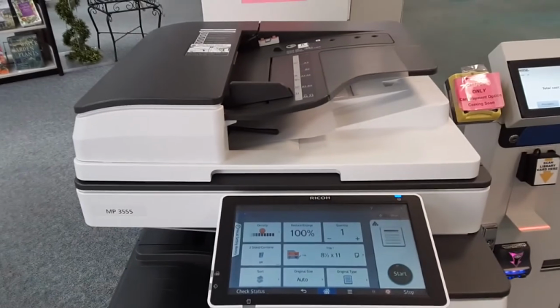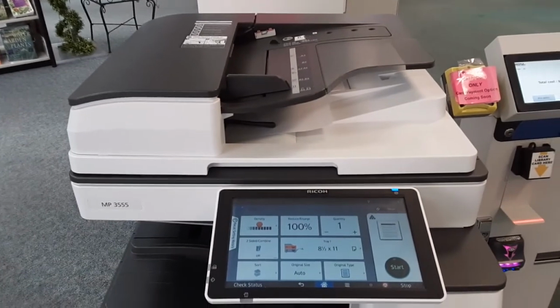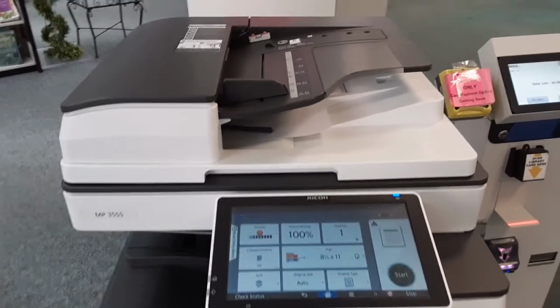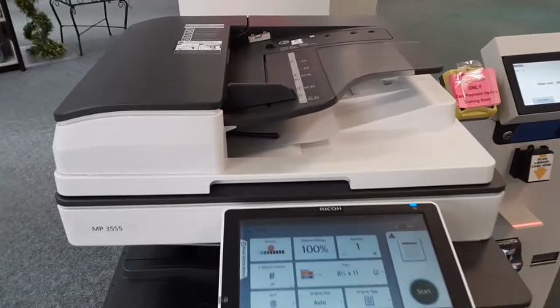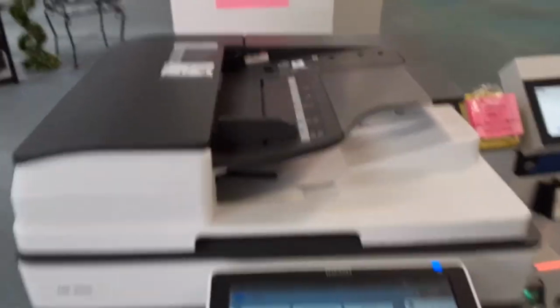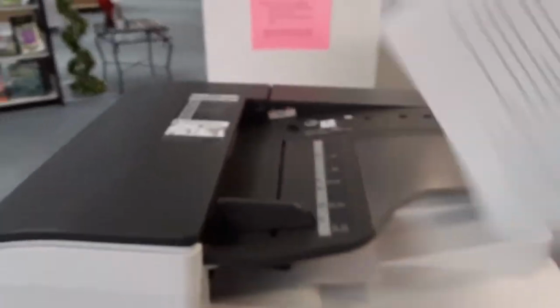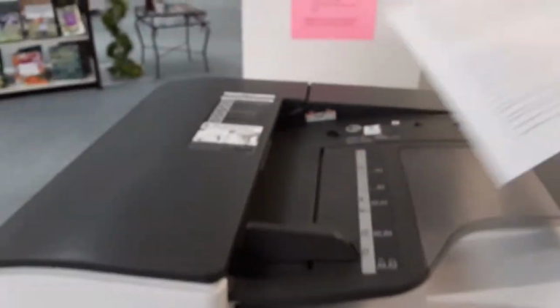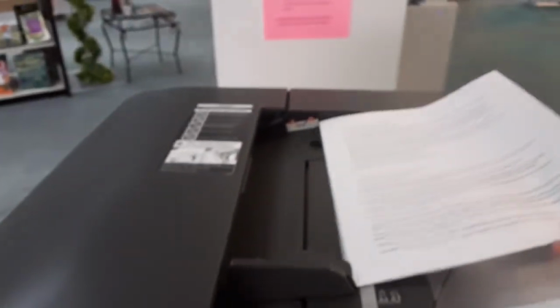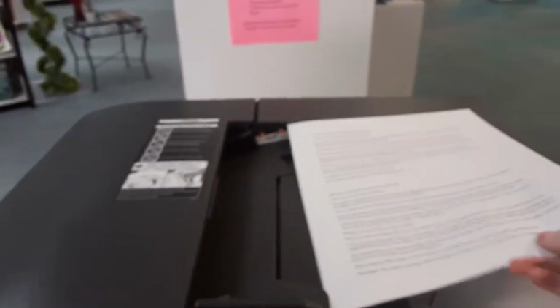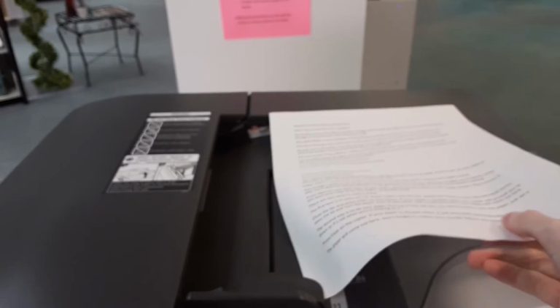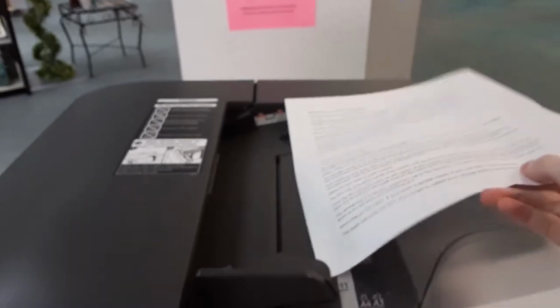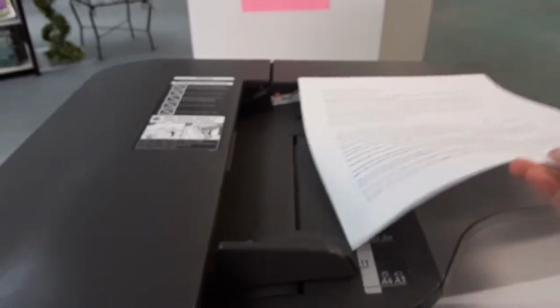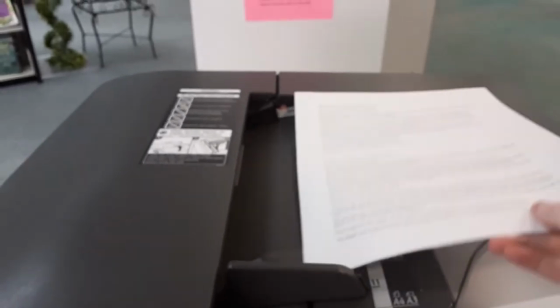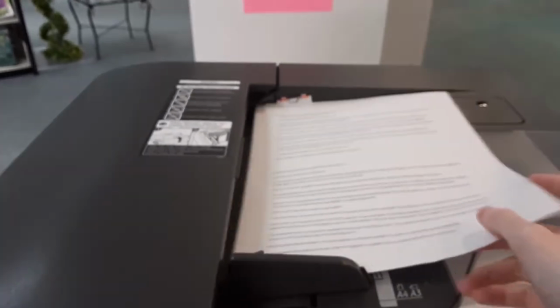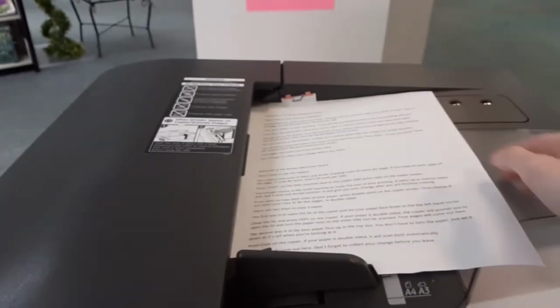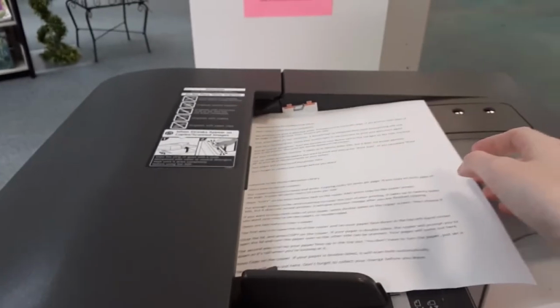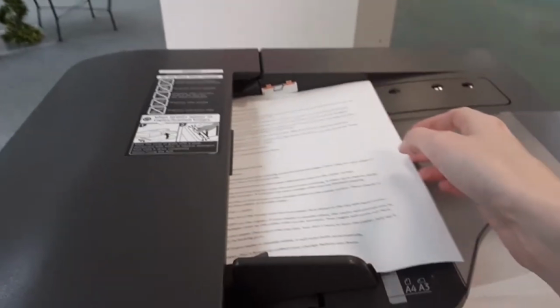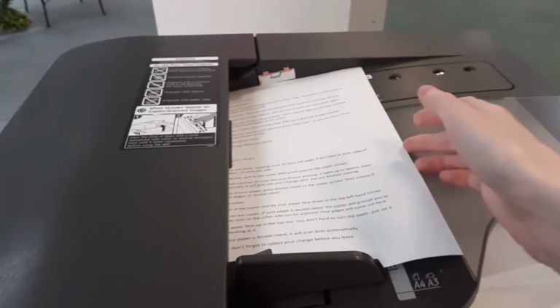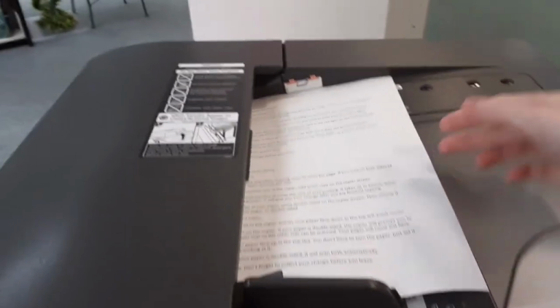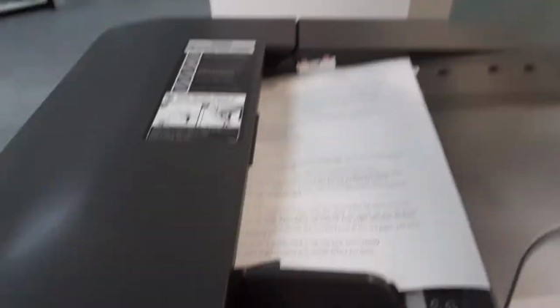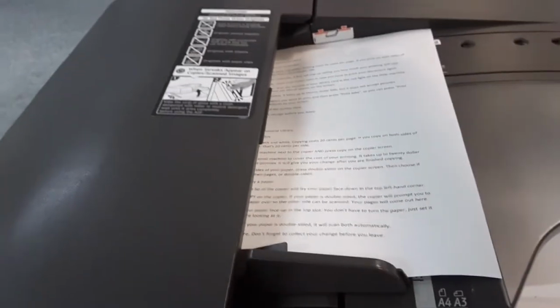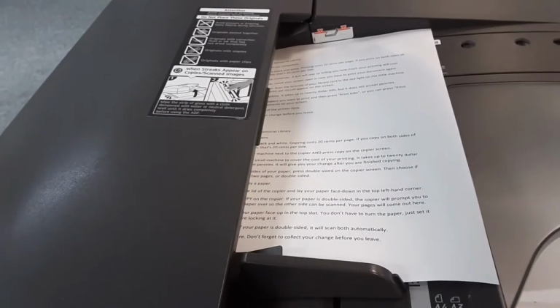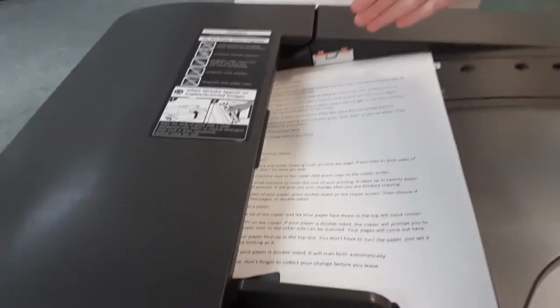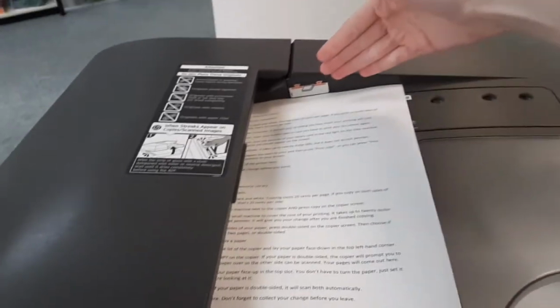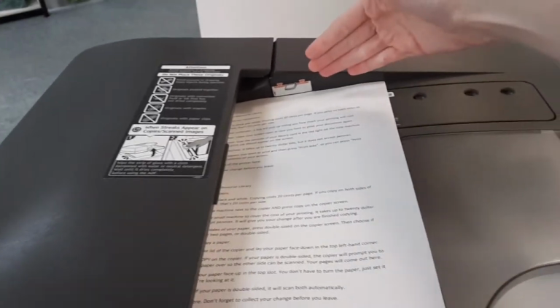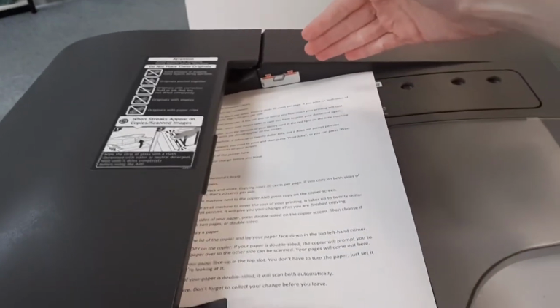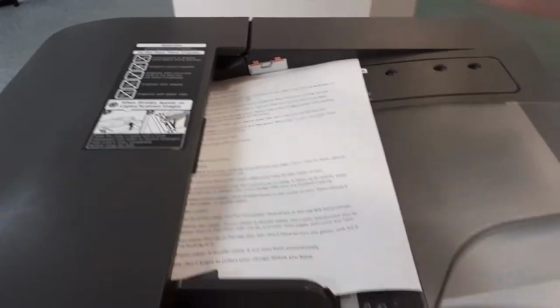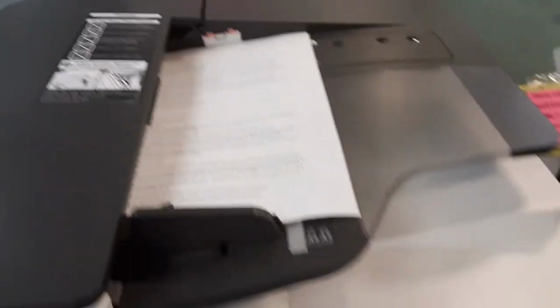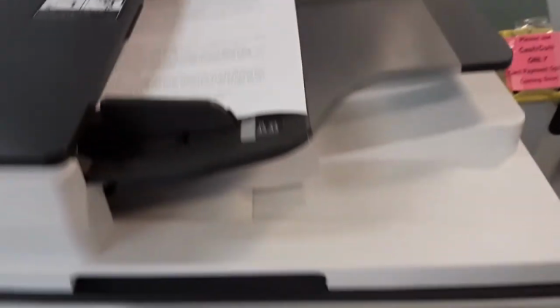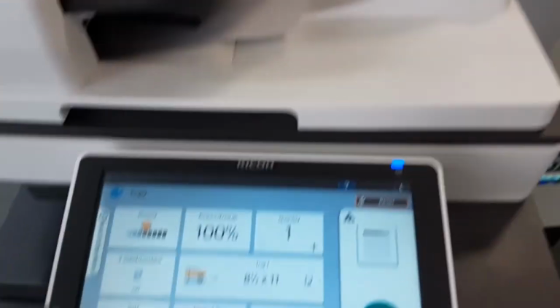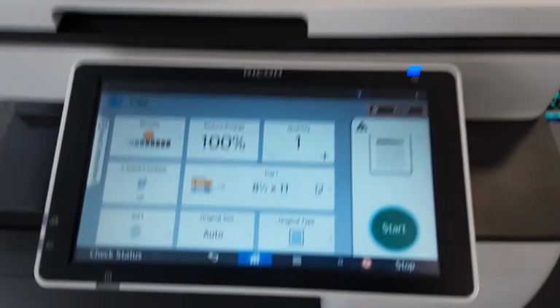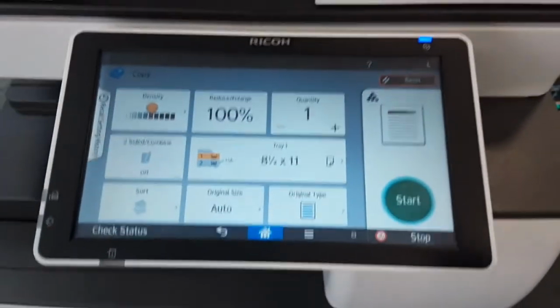The second way is to lay your paper down in the top slot of the copier. You don't have to turn it — just set it down so it's tall when you're looking at it and you can read the words. Press start on the copier.